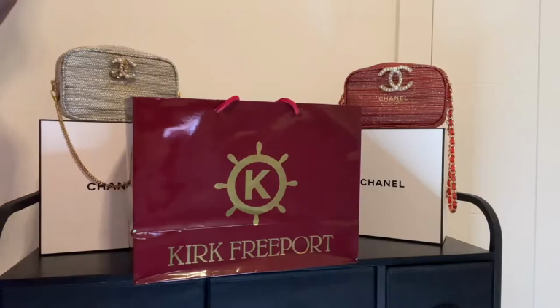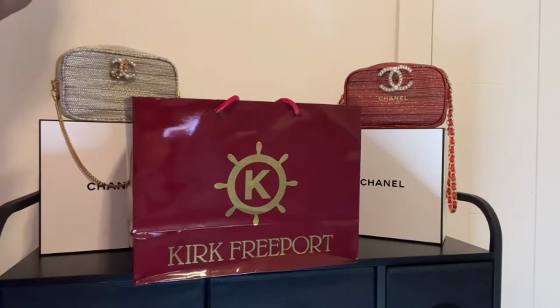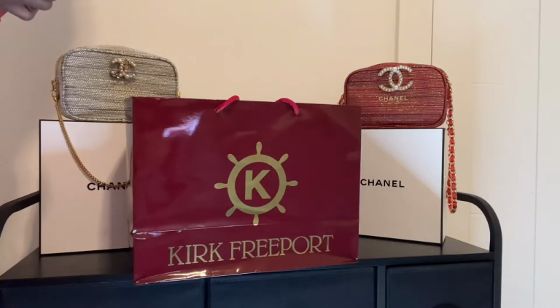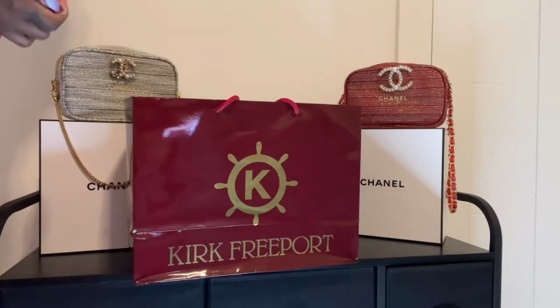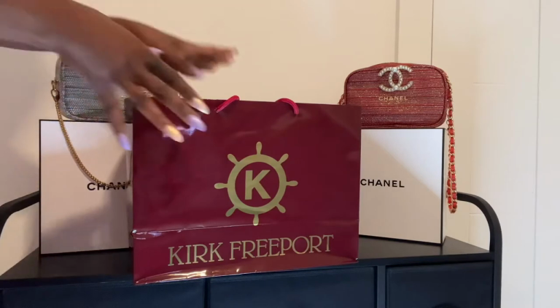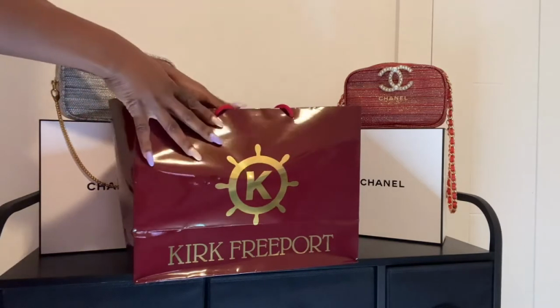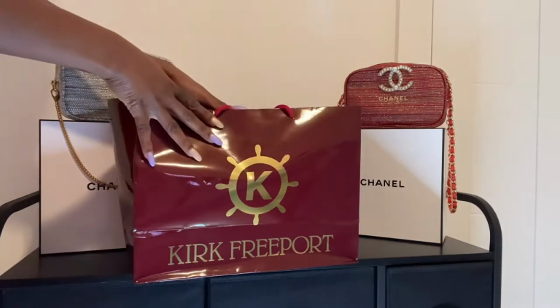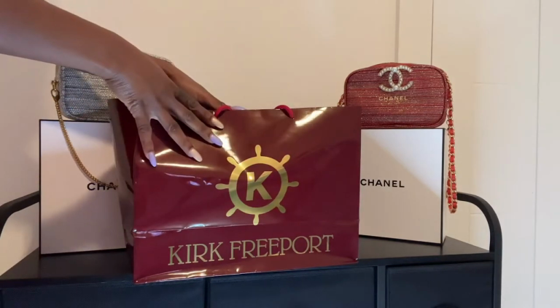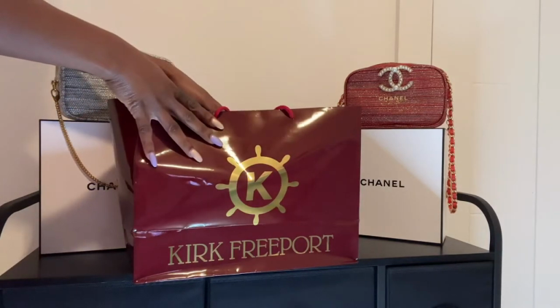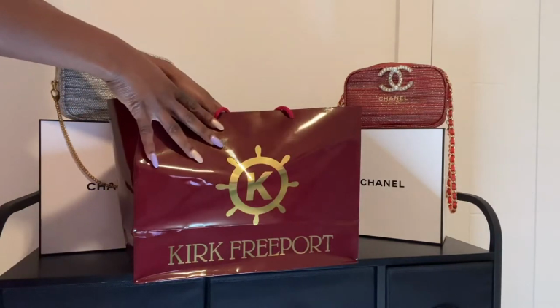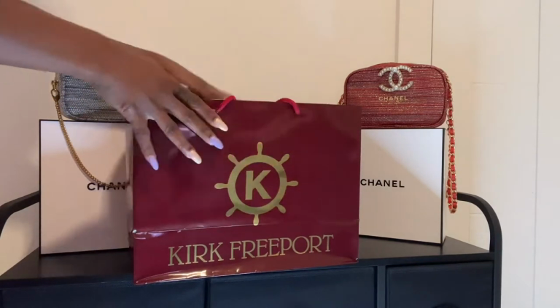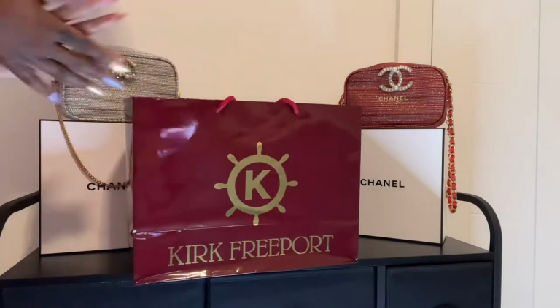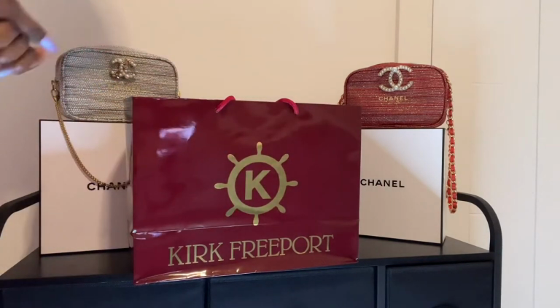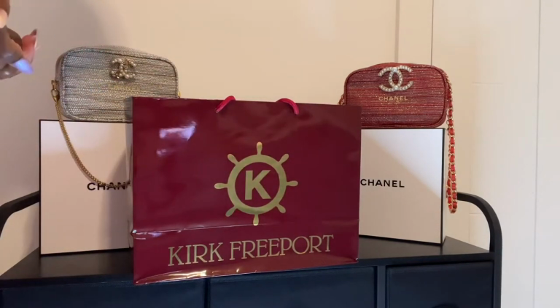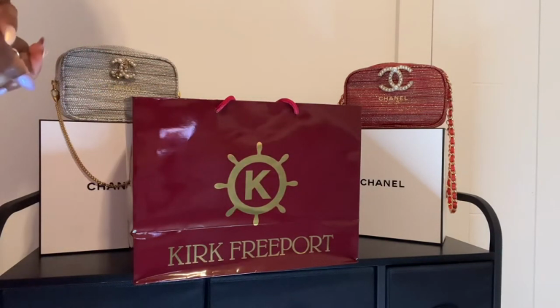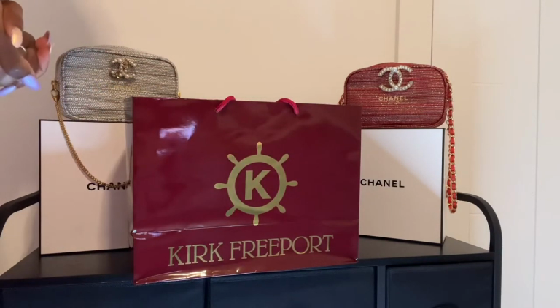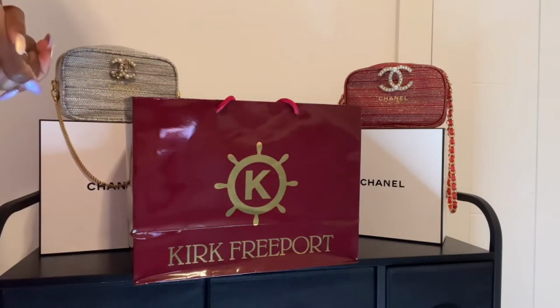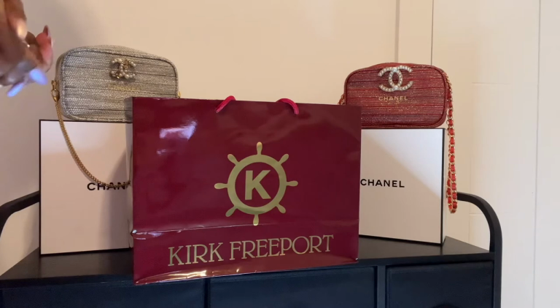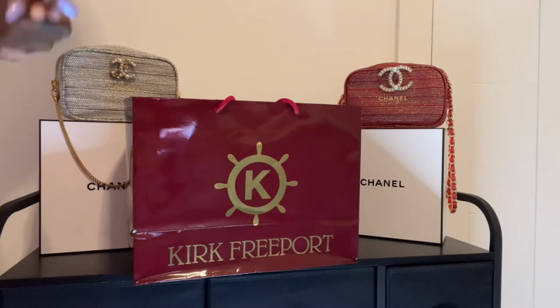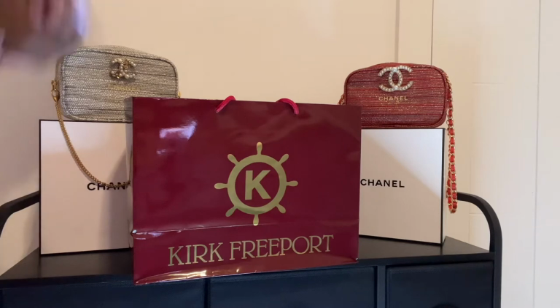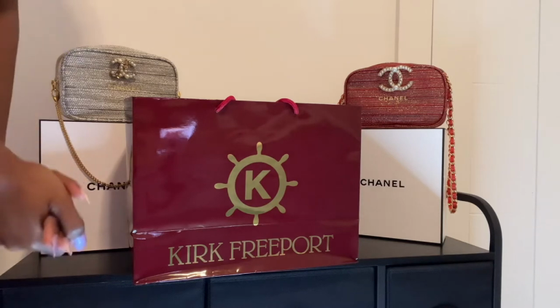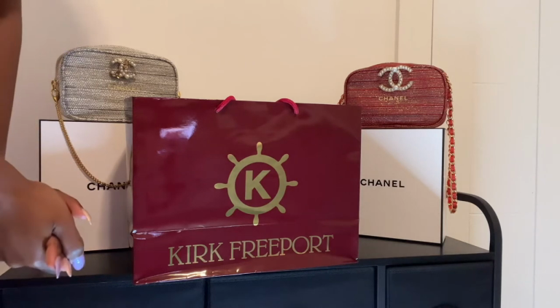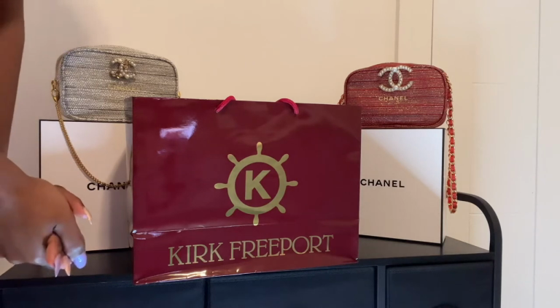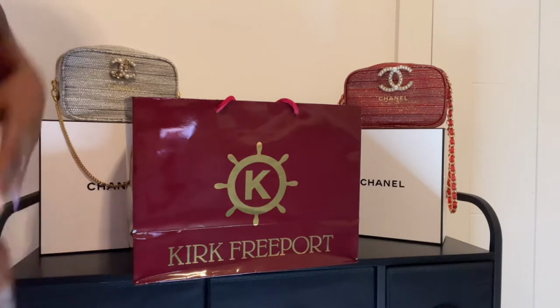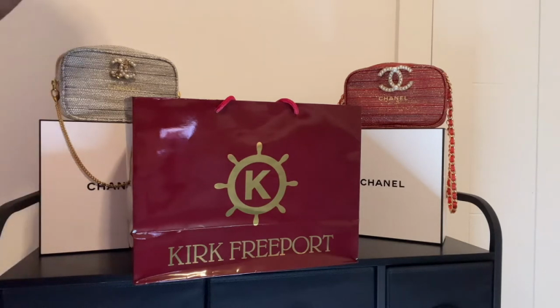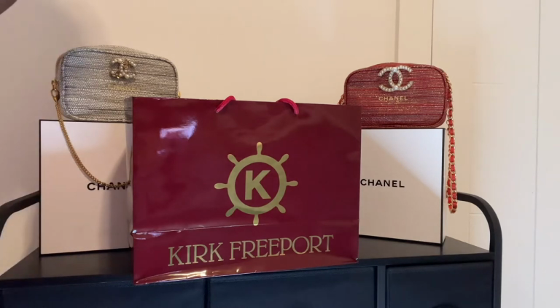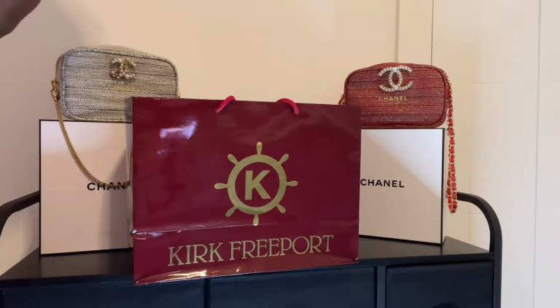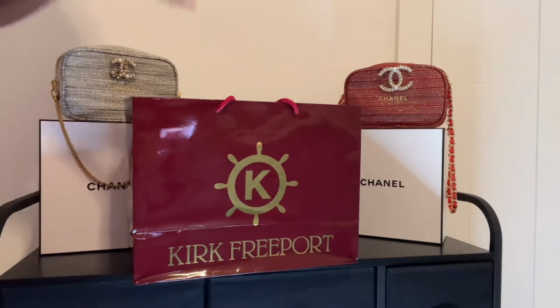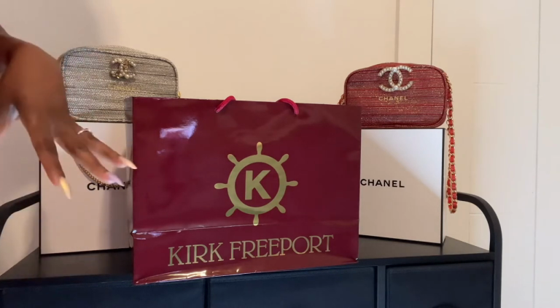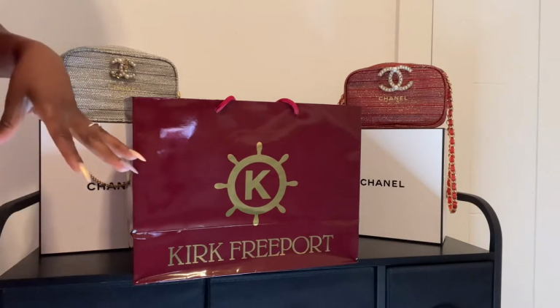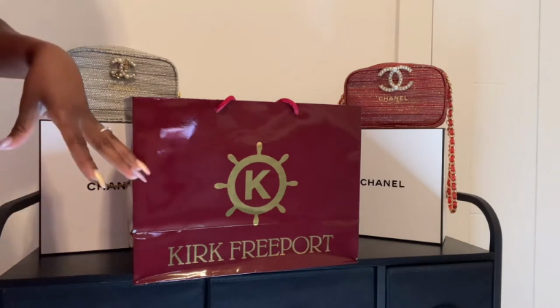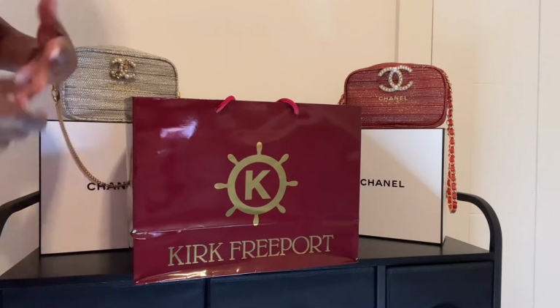Hey guys, welcome back to my channel and welcome to another Muskegee Diary. Today we're just going to be doing a quick unboxing on a gem that I found. I was literally away for nine days.